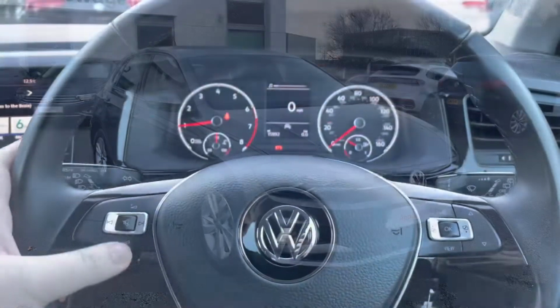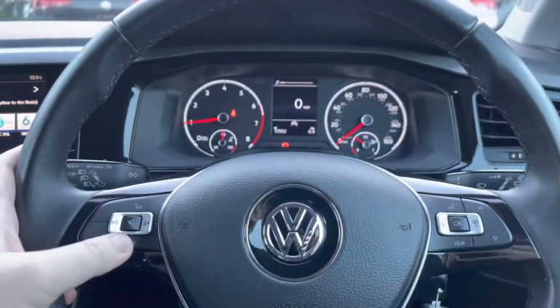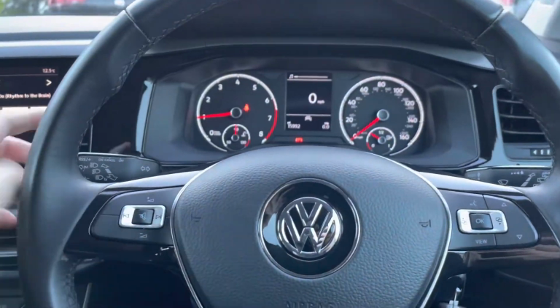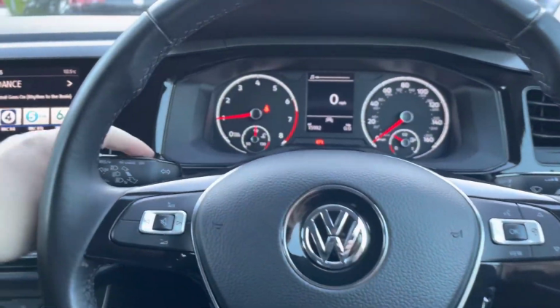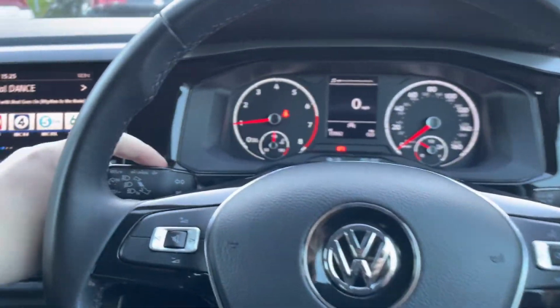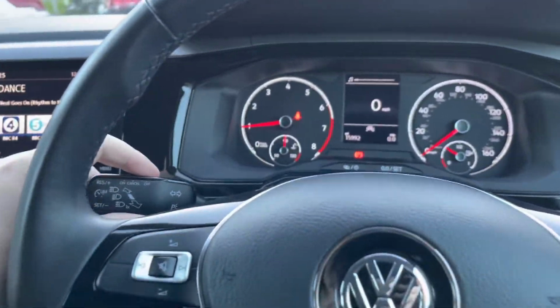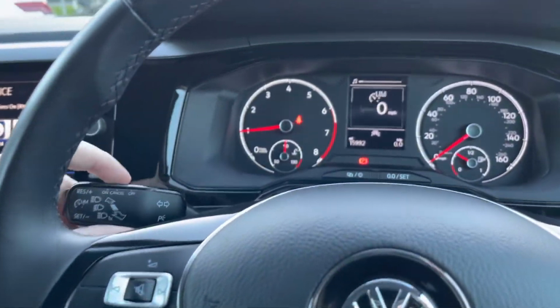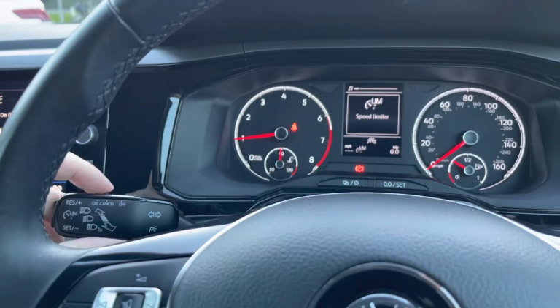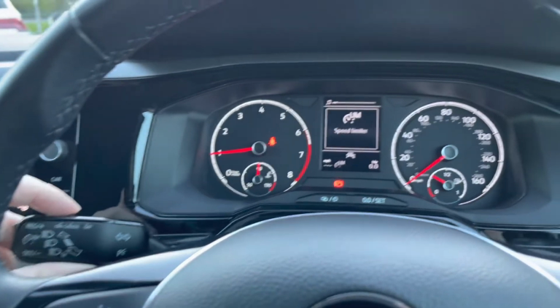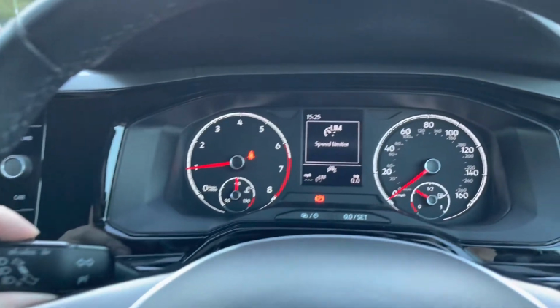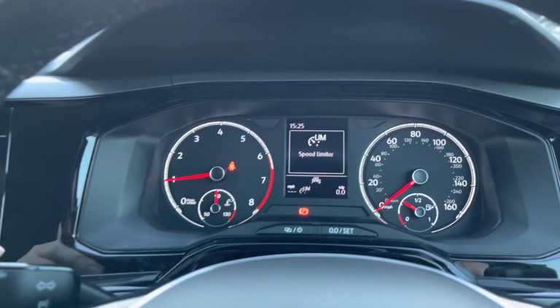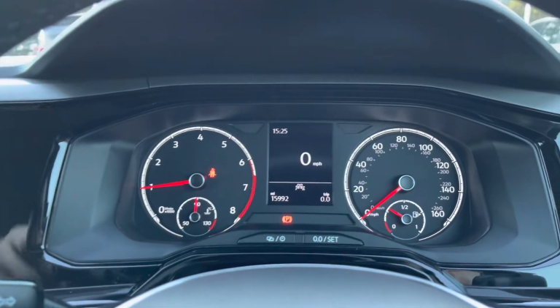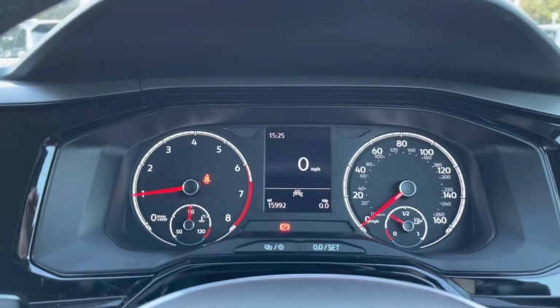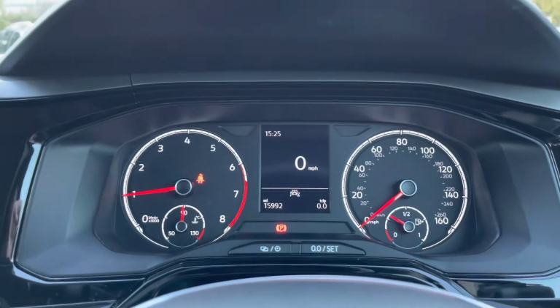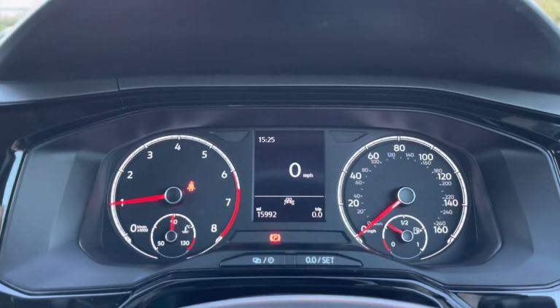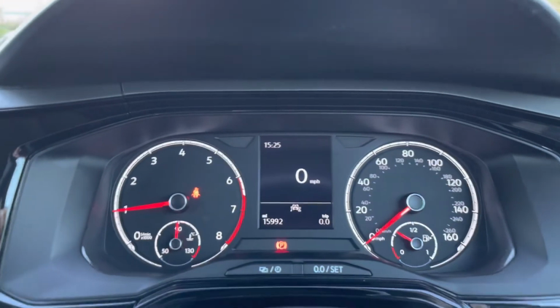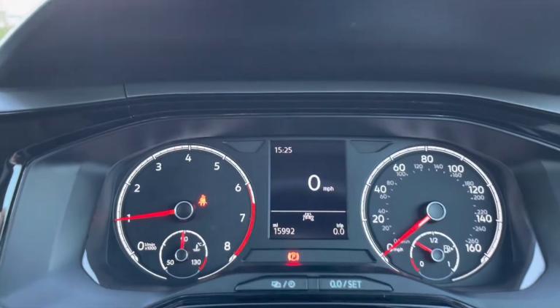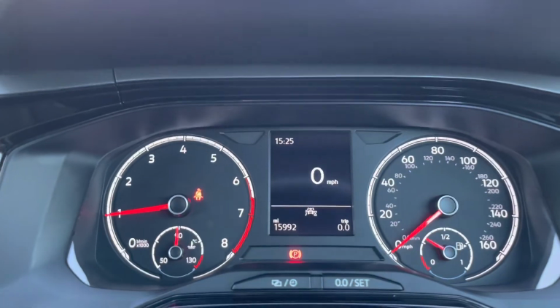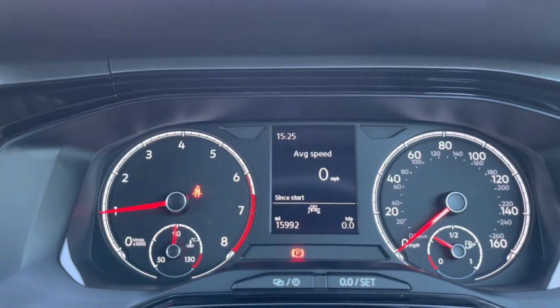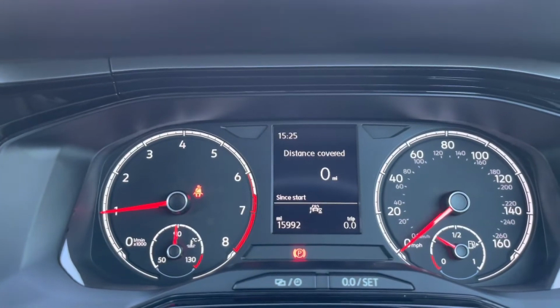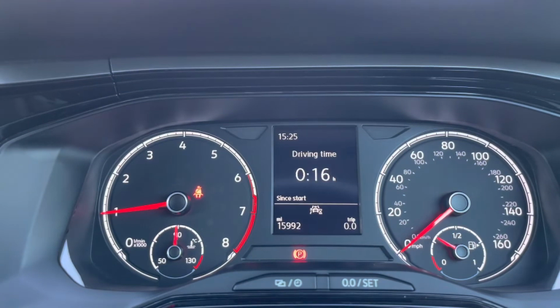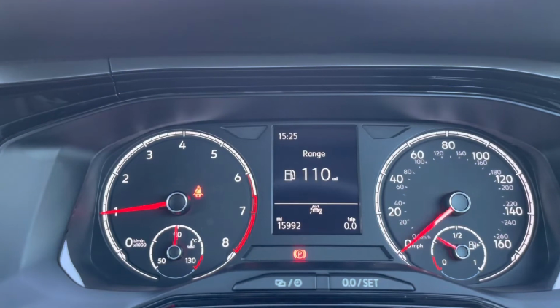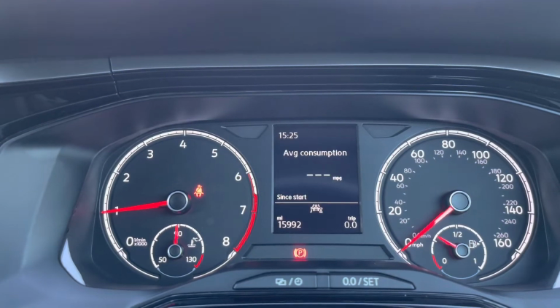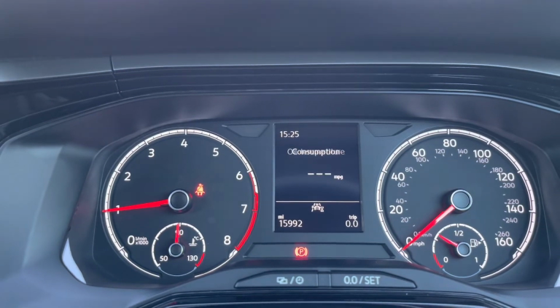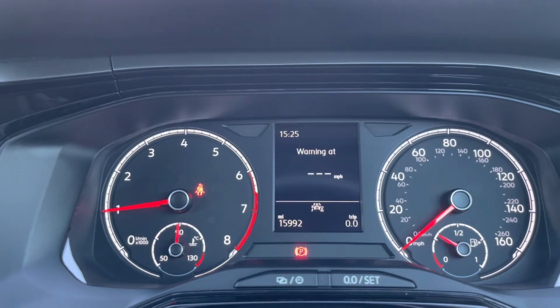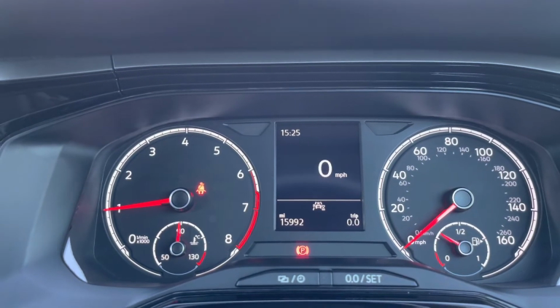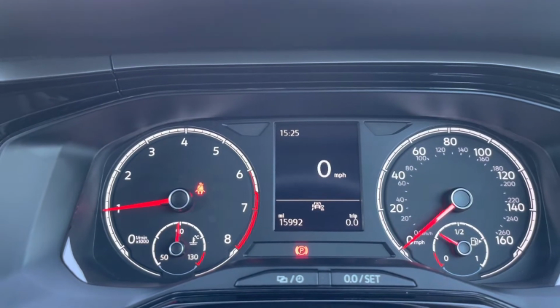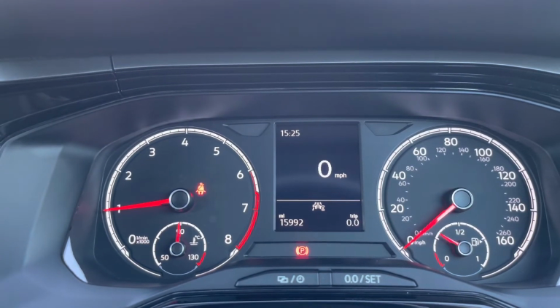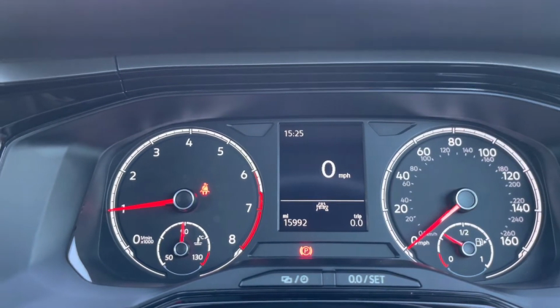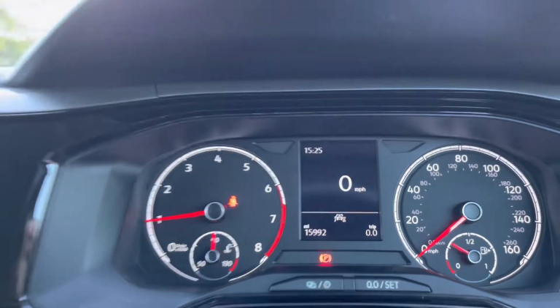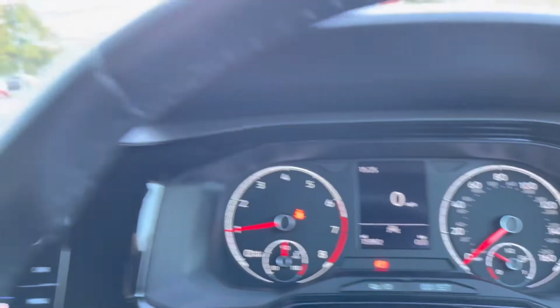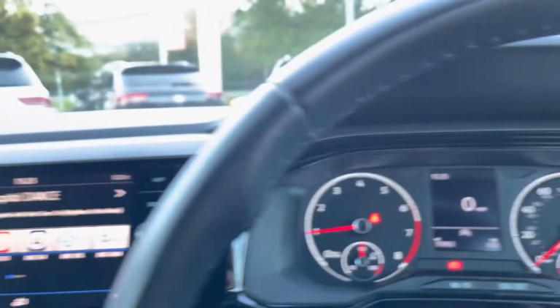Just behind the wheel now — on the left-hand side you've got your follow-up controls, and on the indicator stalk you've got your speed limiter as well. On the right-hand side, controls manage all information on the digital display, which houses all your different driving data such as your range, miles per gallon, and much more.